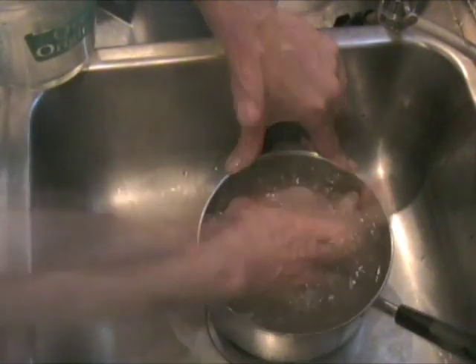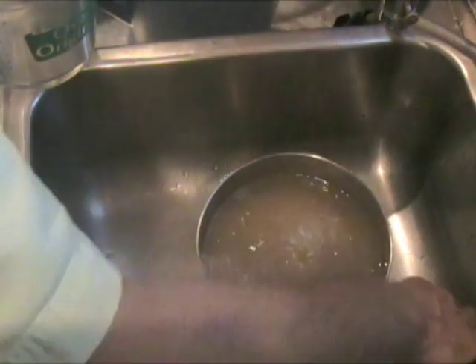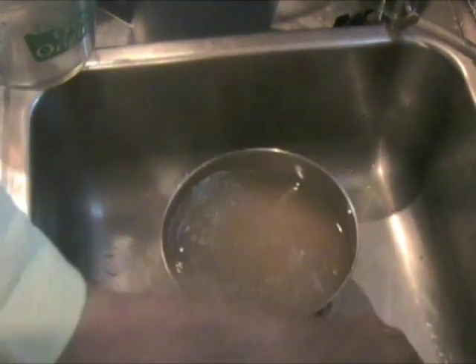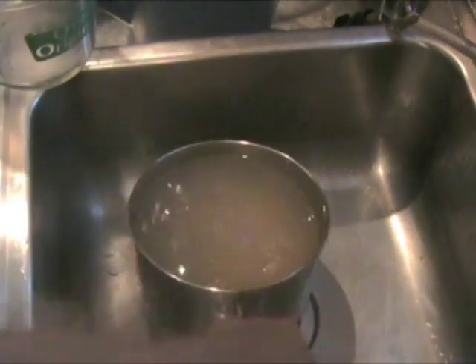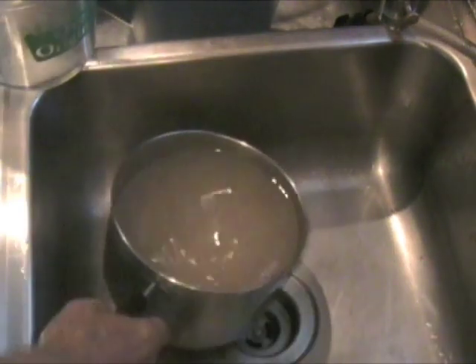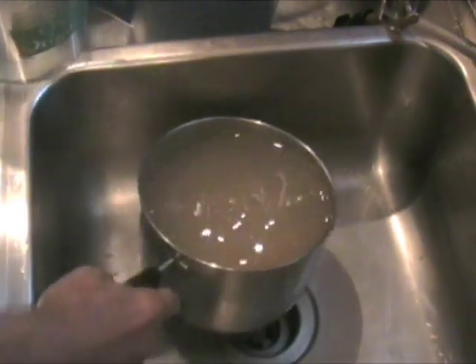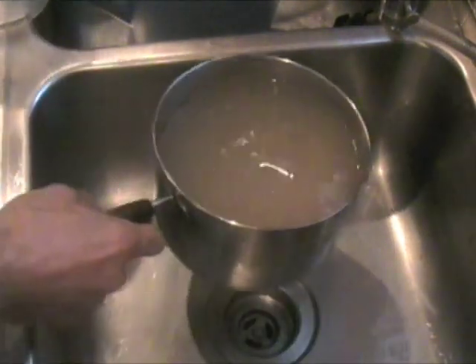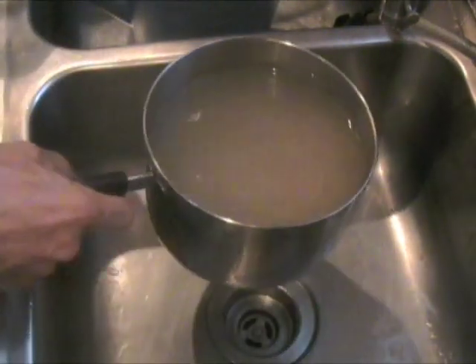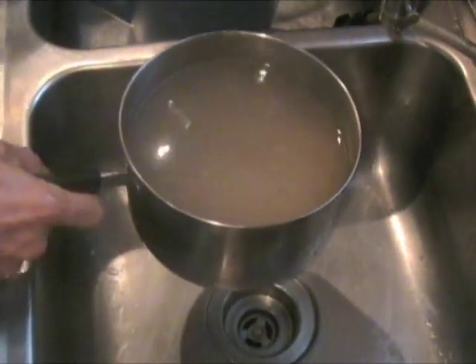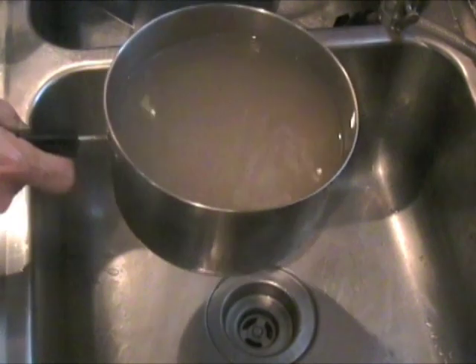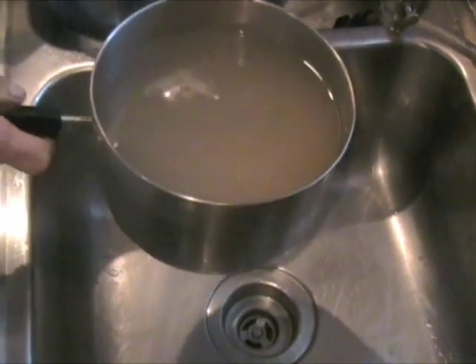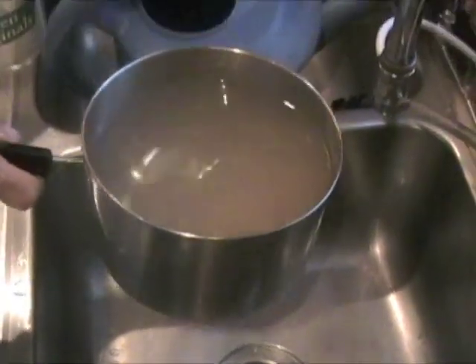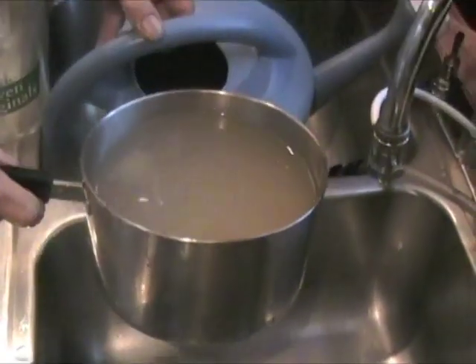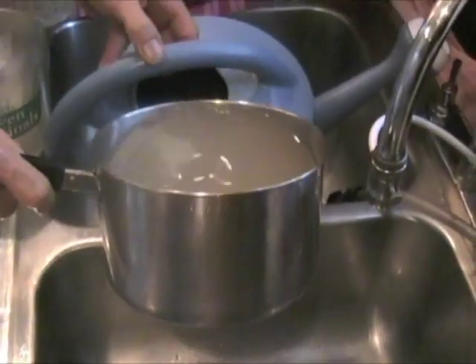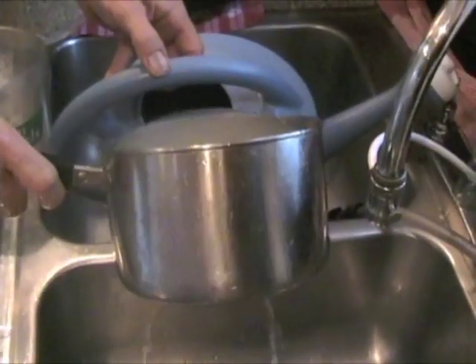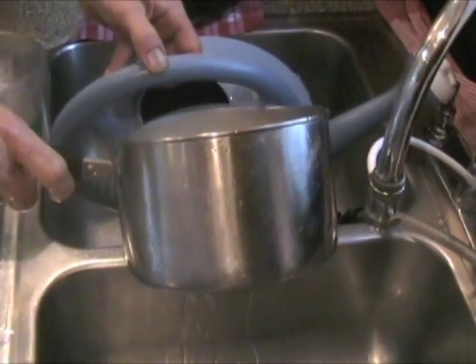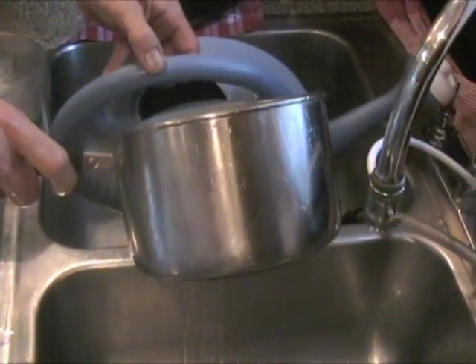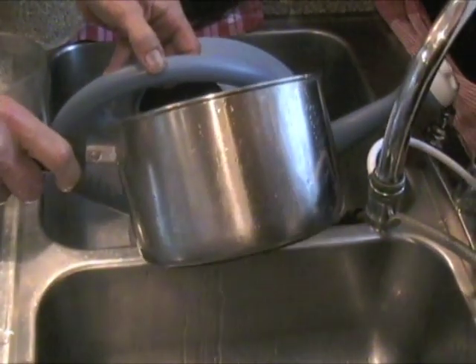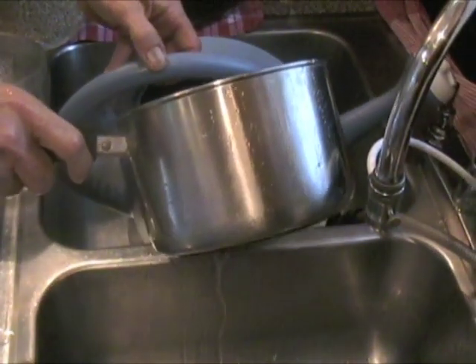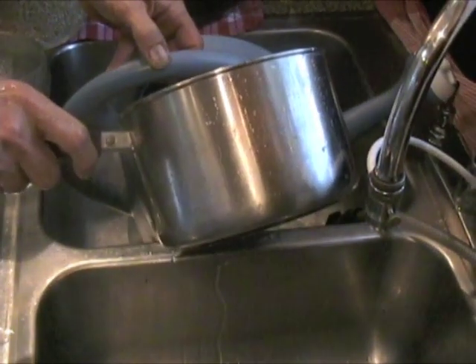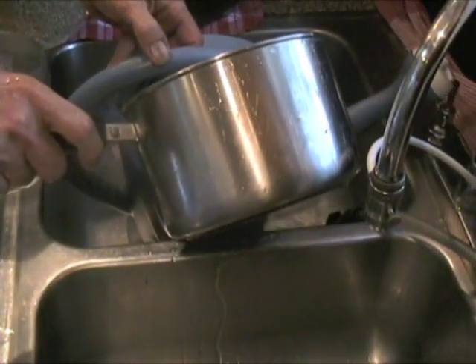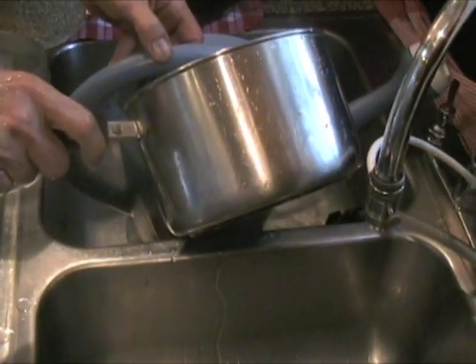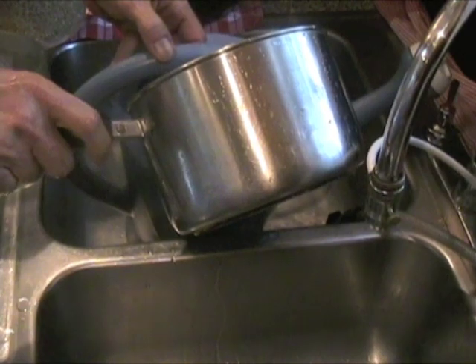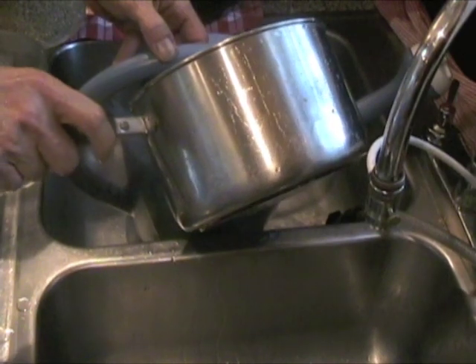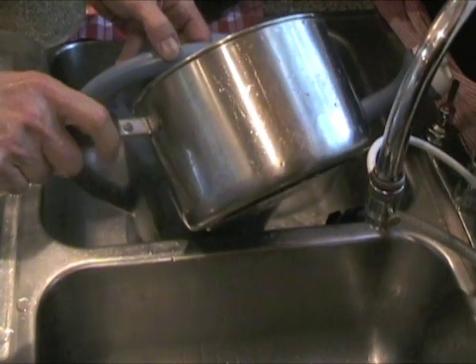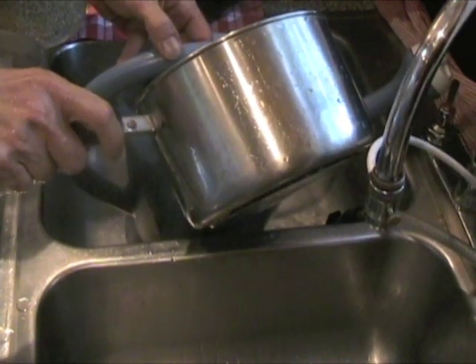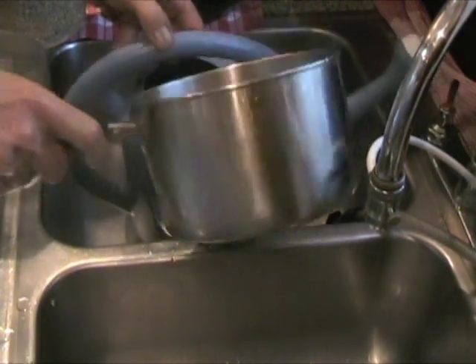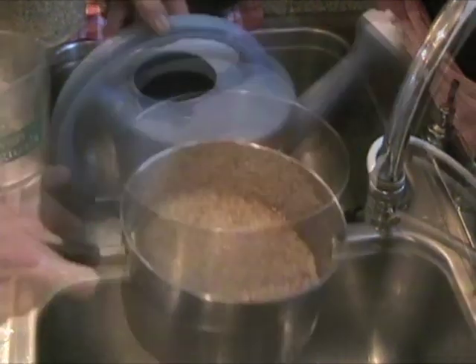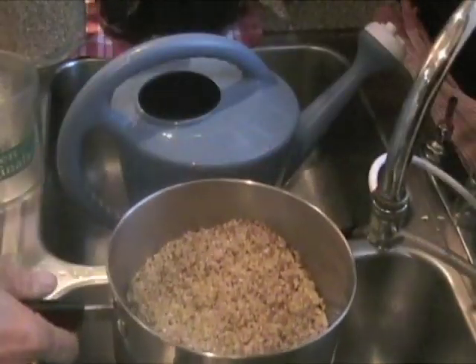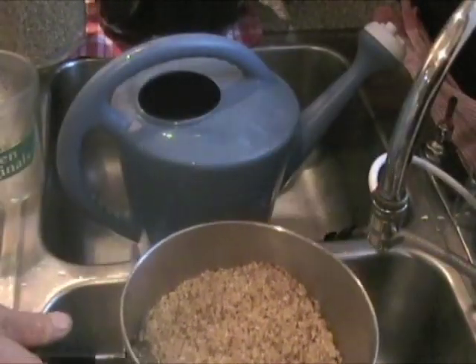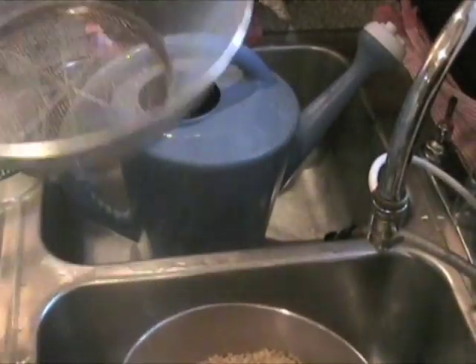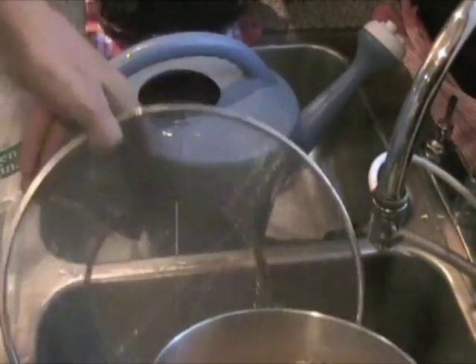Since this is pretty good water, I don't want to waste it, so I'm going to pour it on my garden. I just pour it out because we're in the middle of a drought. At this point, I like to put it in the strainer.